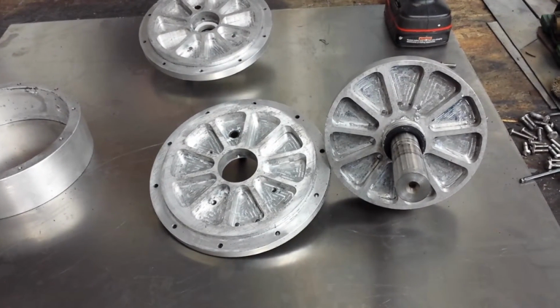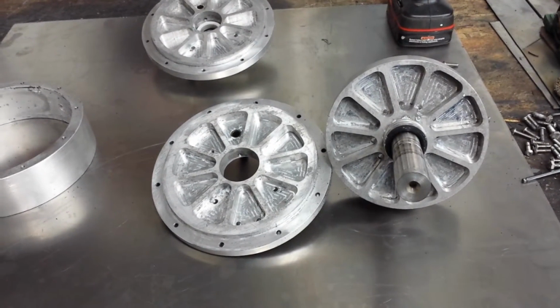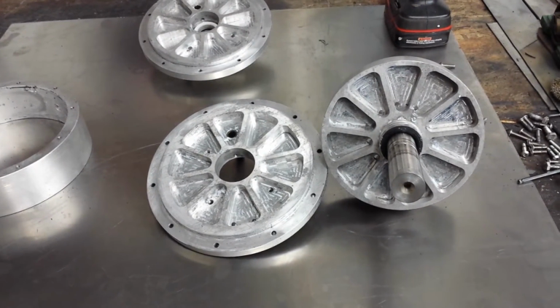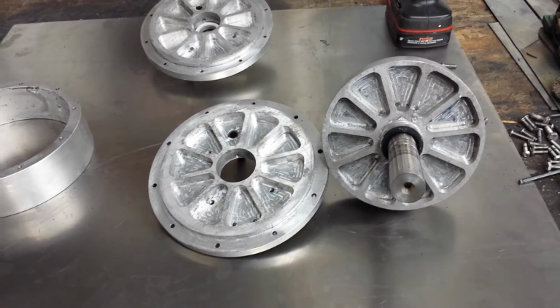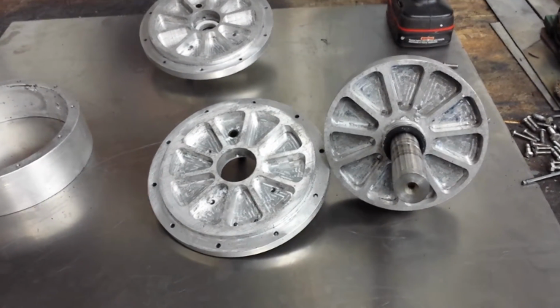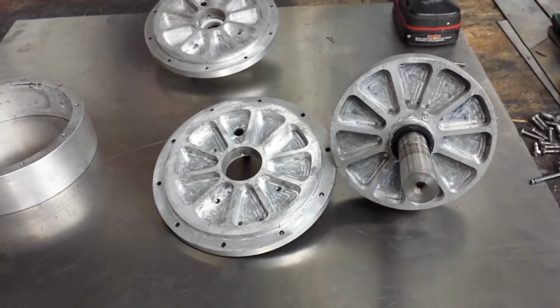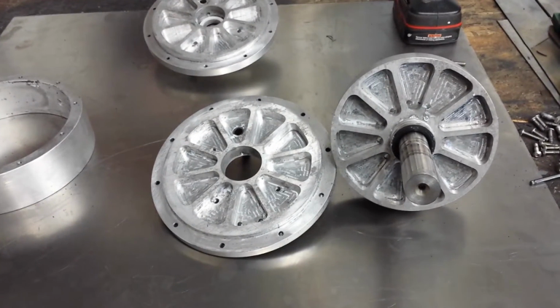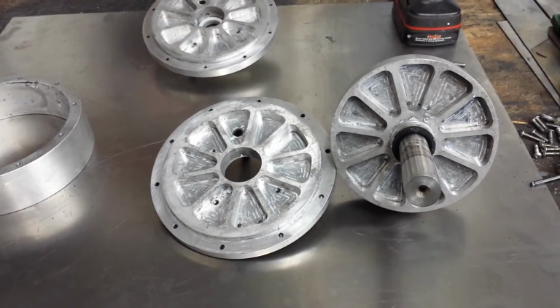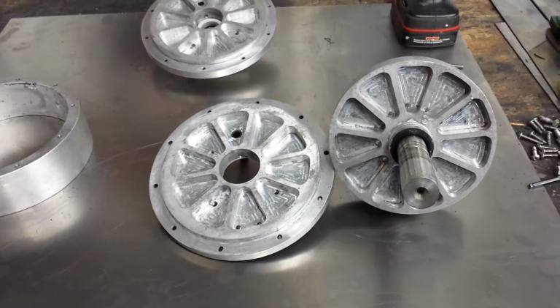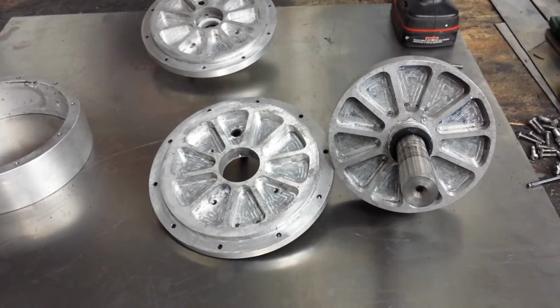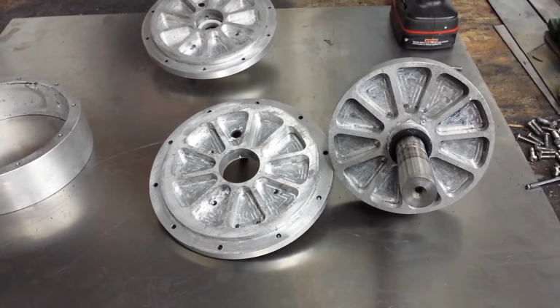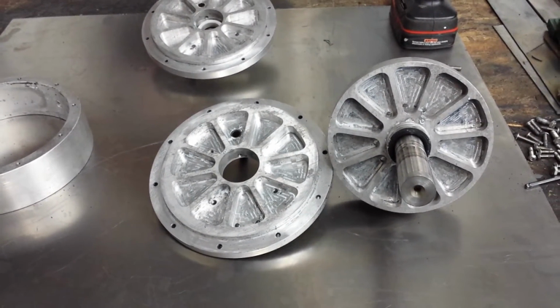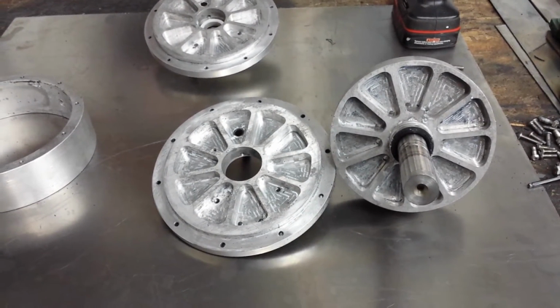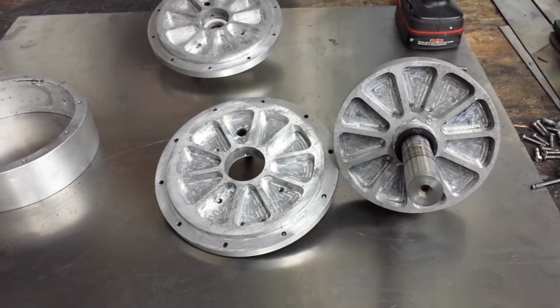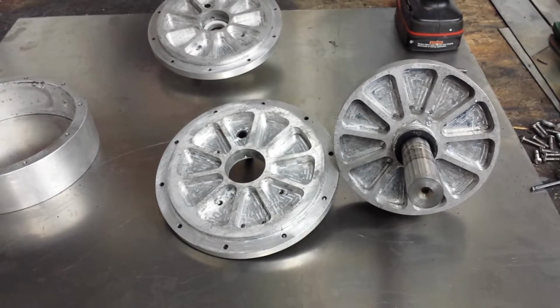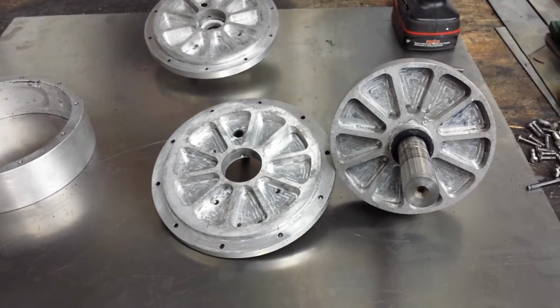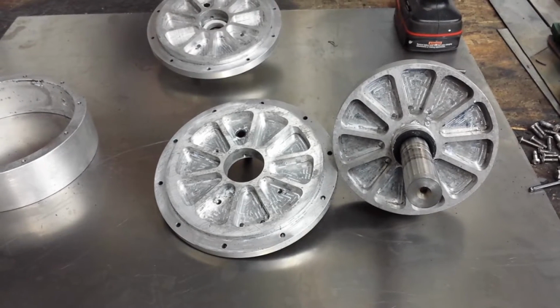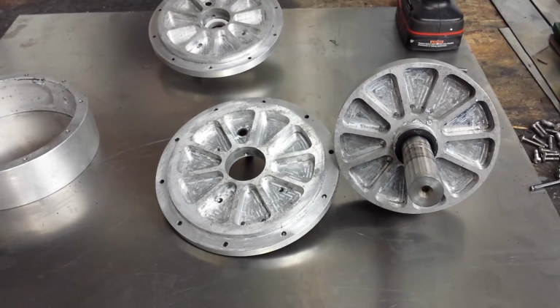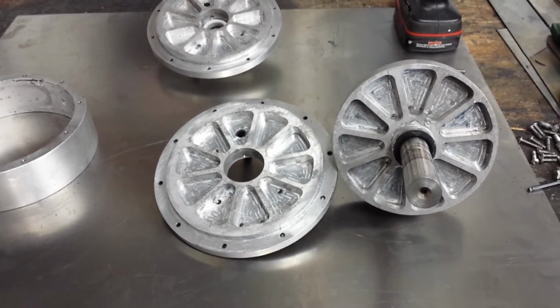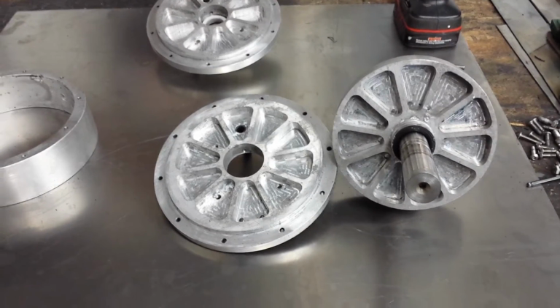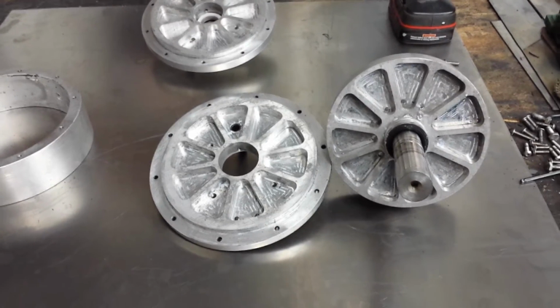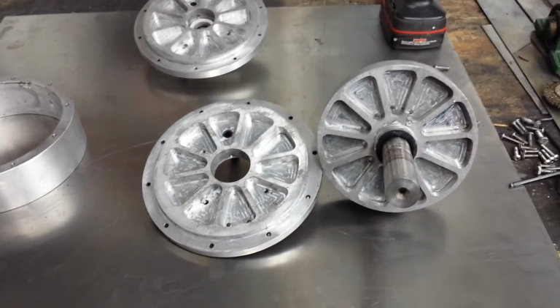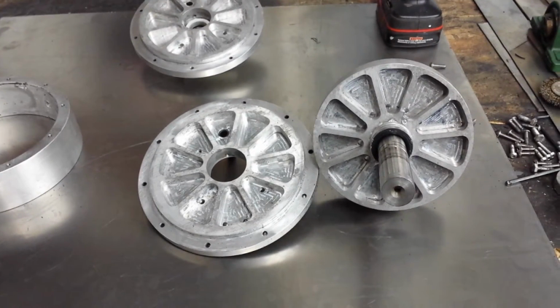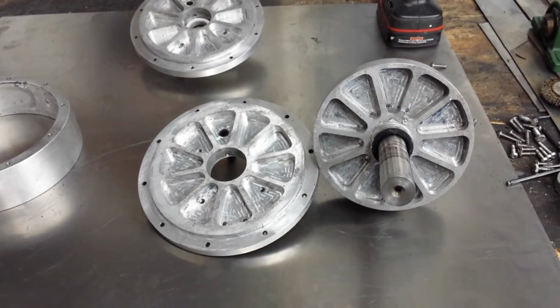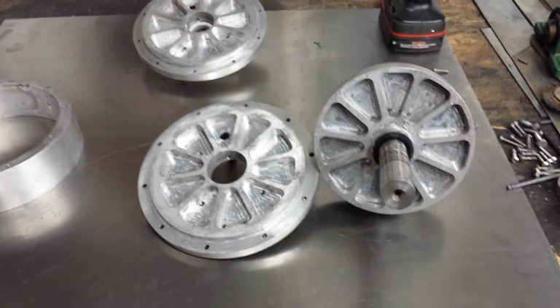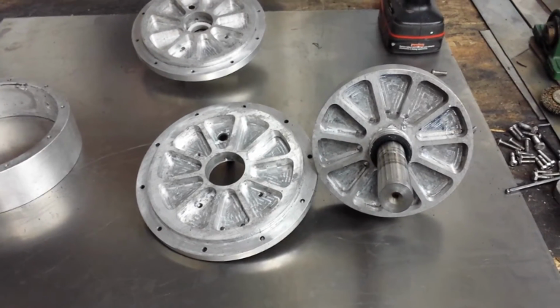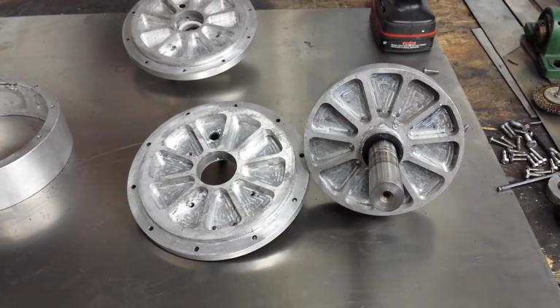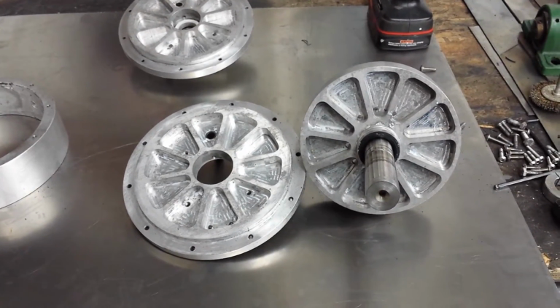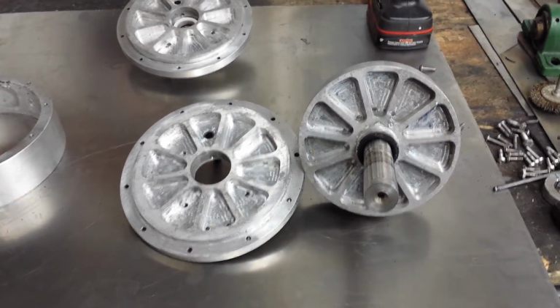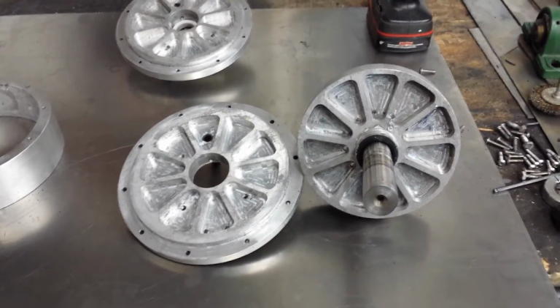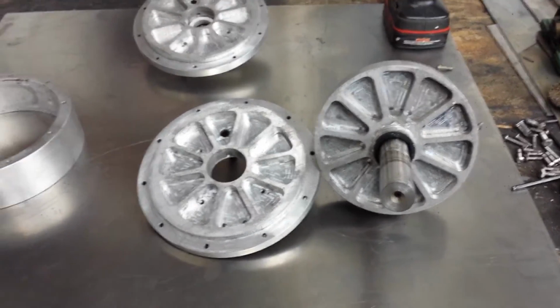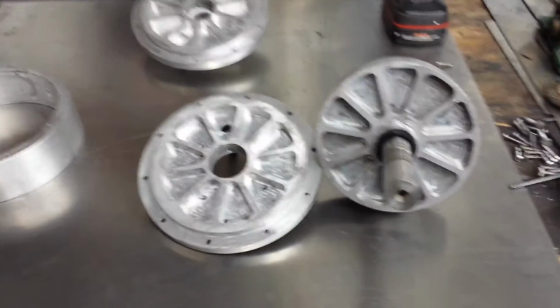A lot of people ask me about my engine dyno and how it works and what's inside, so I thought I'd make a short video and show you what is actually inside.